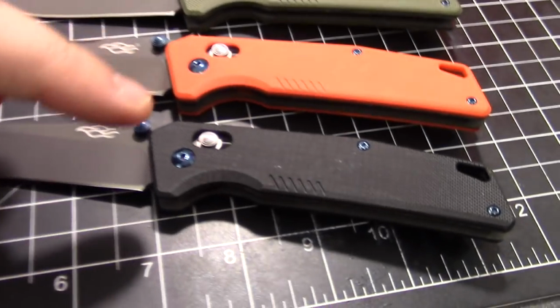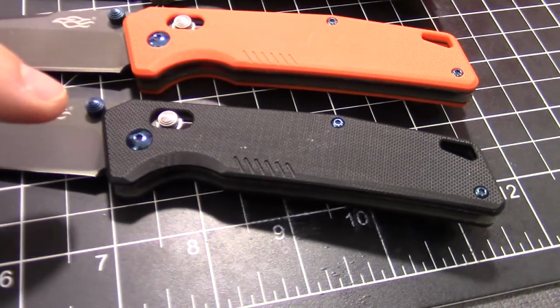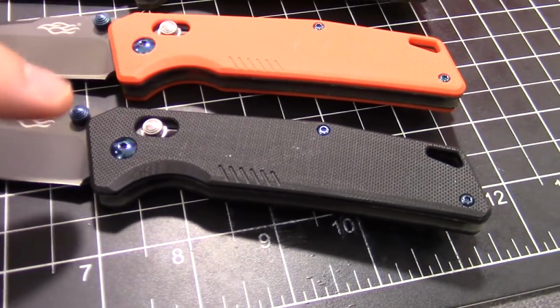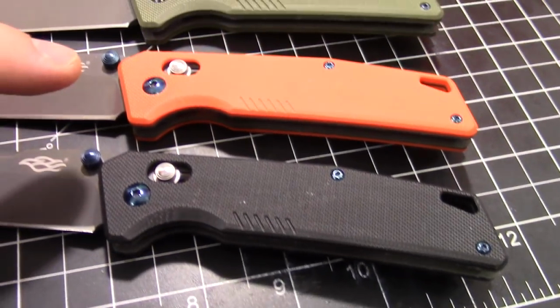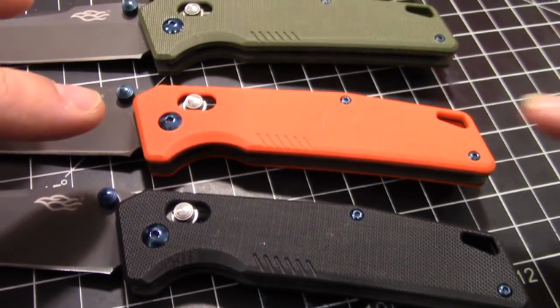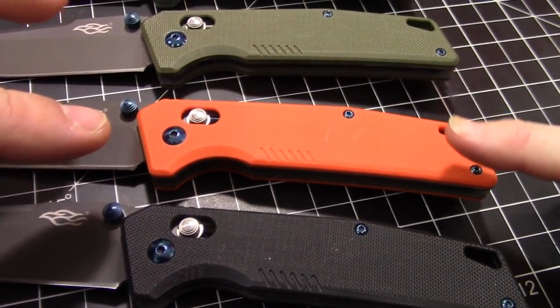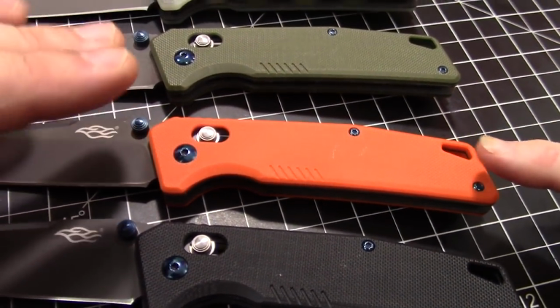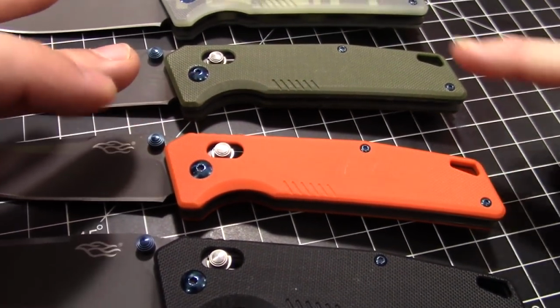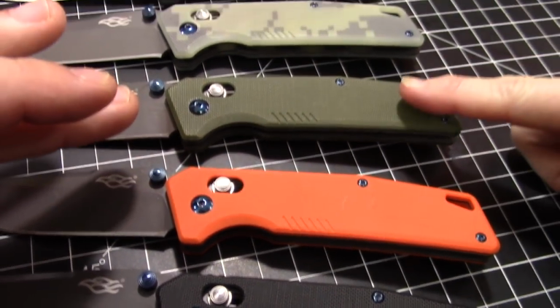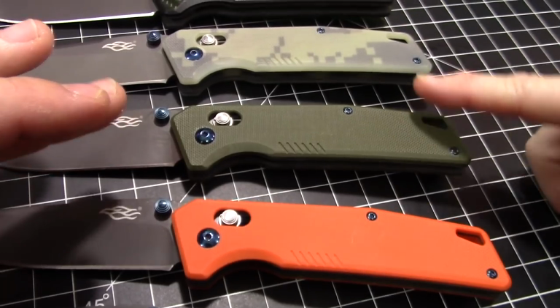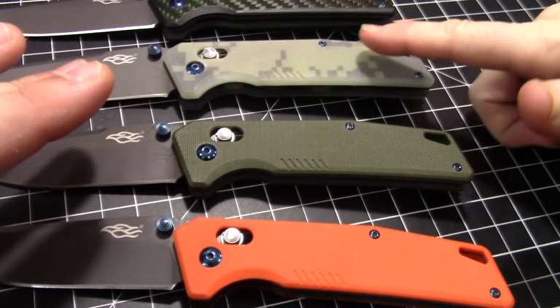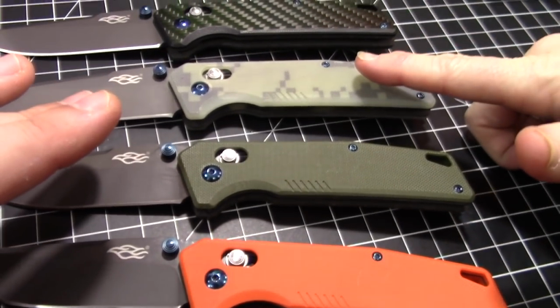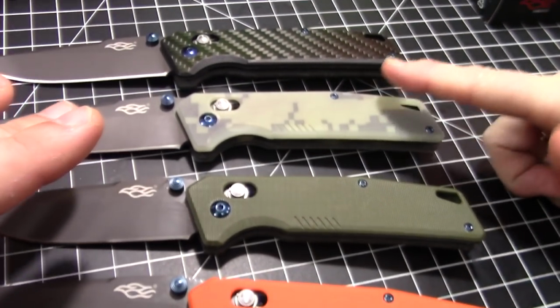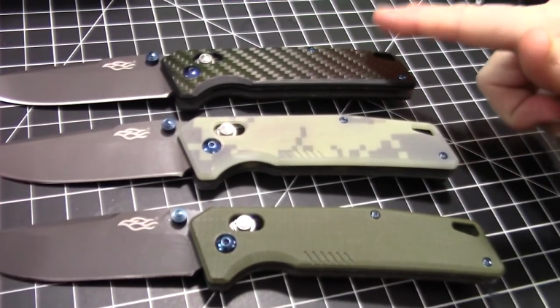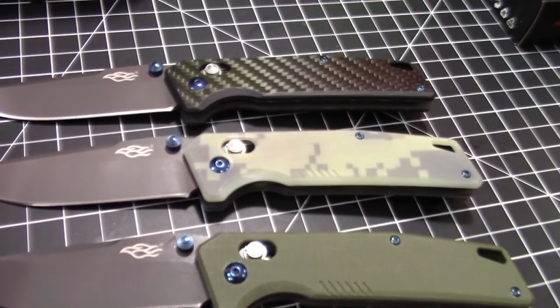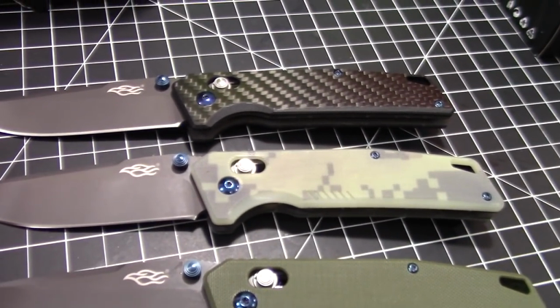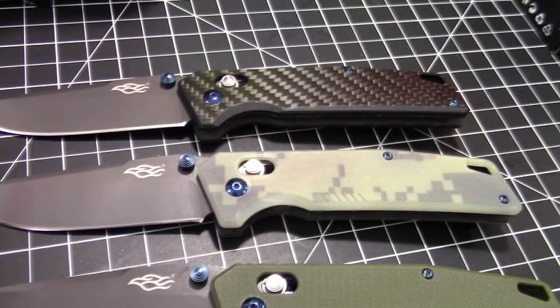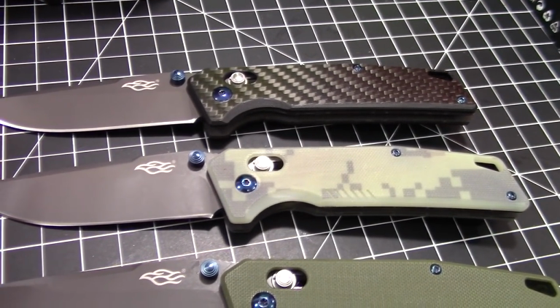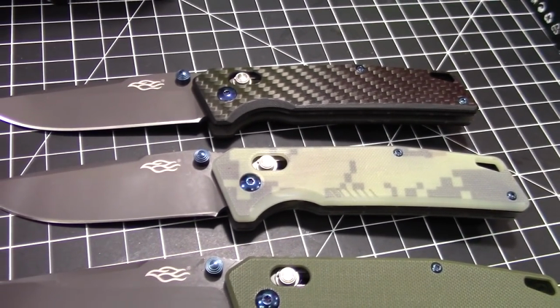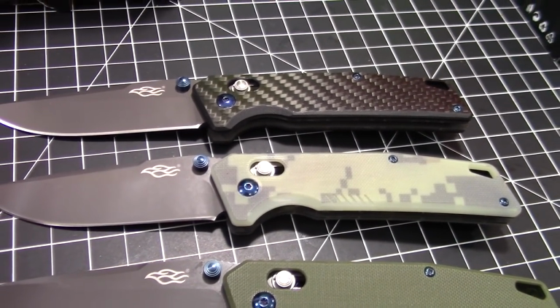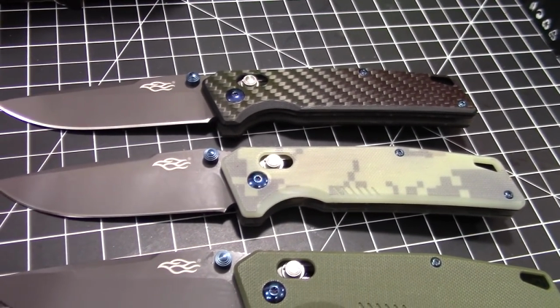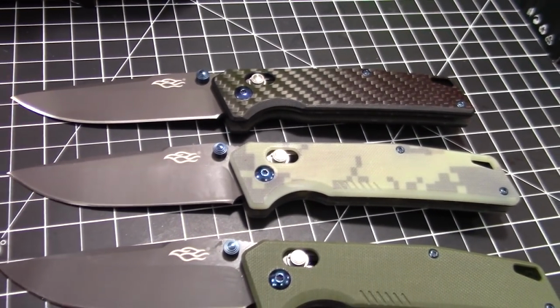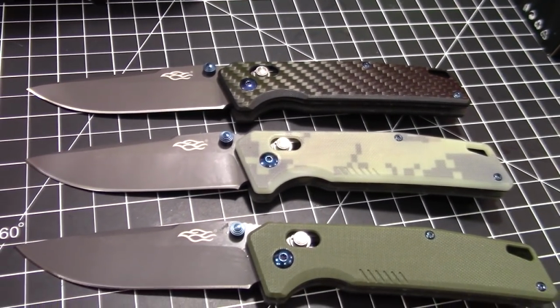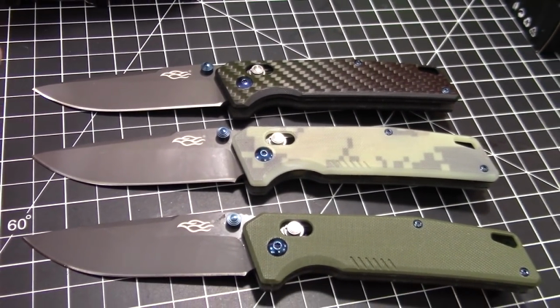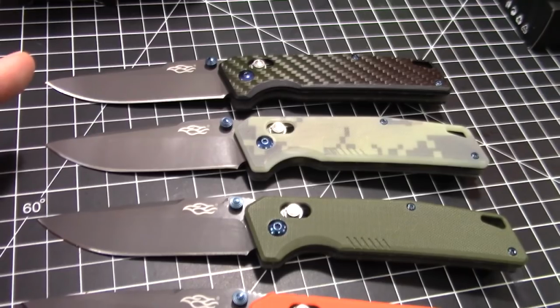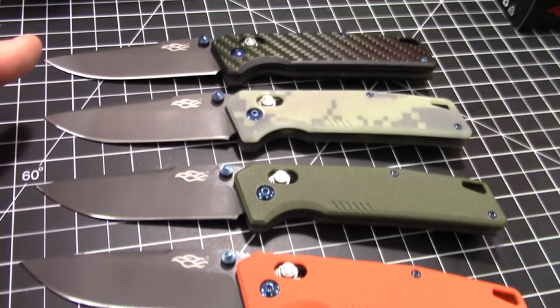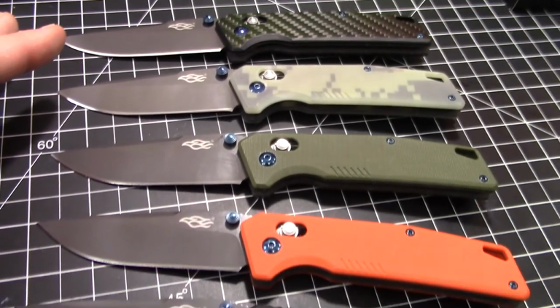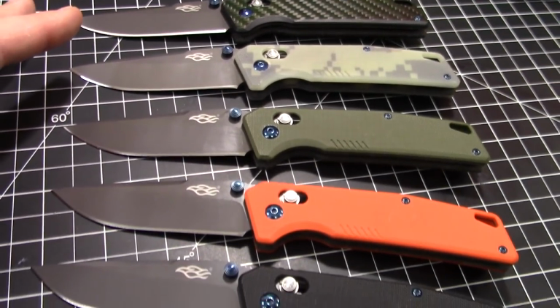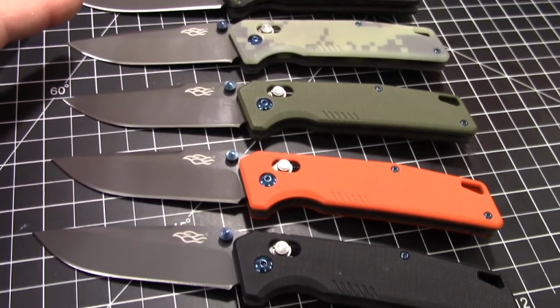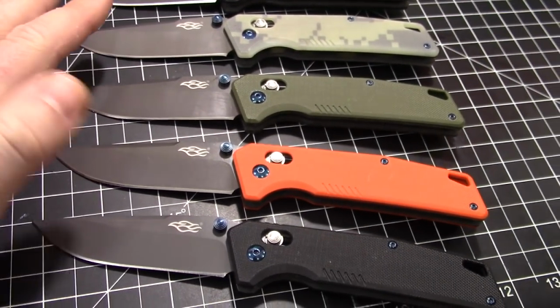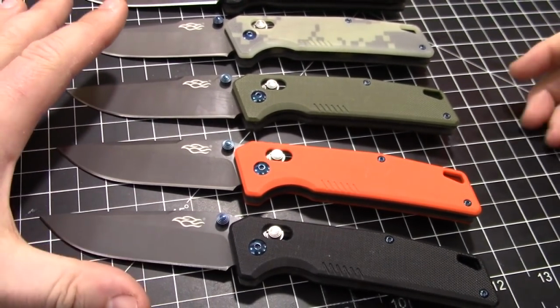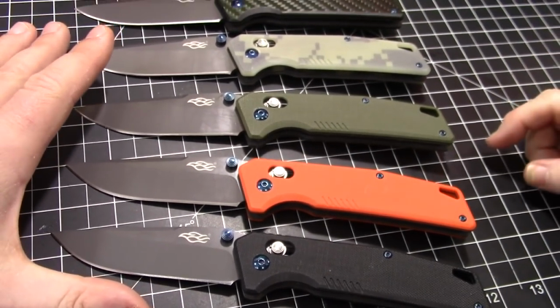We're talking the black G10, orange G10, green, camo, and then carbon fiber — of which it is actually carbon fiber. Very cool.